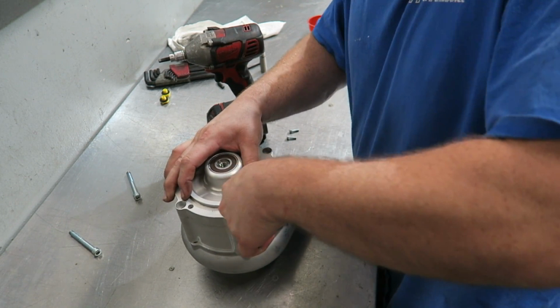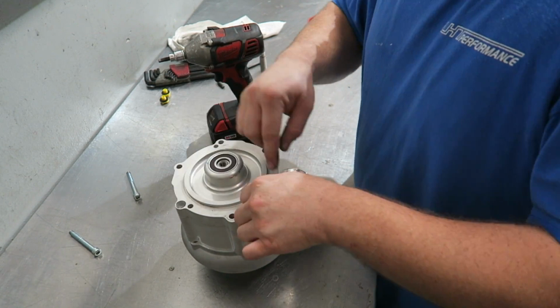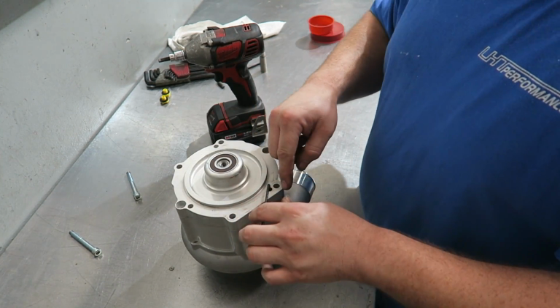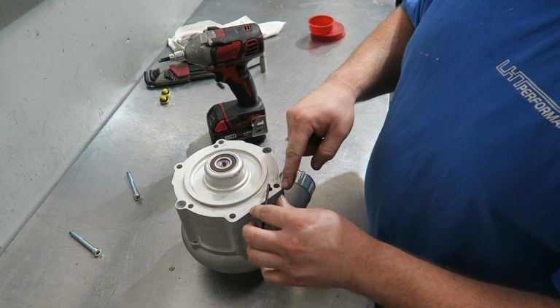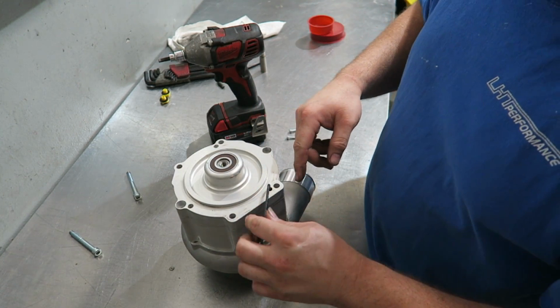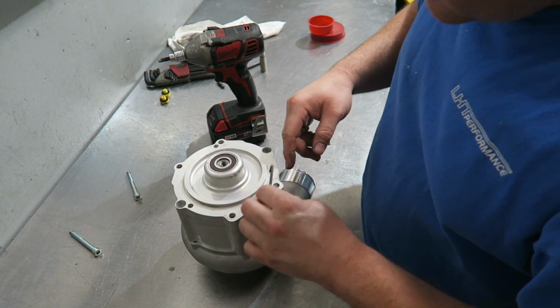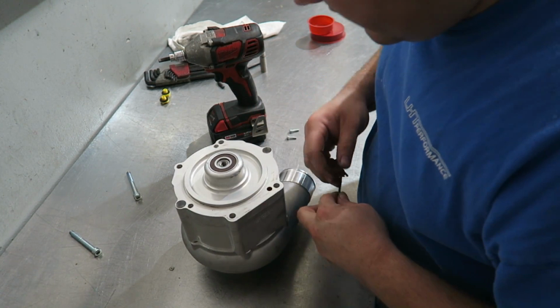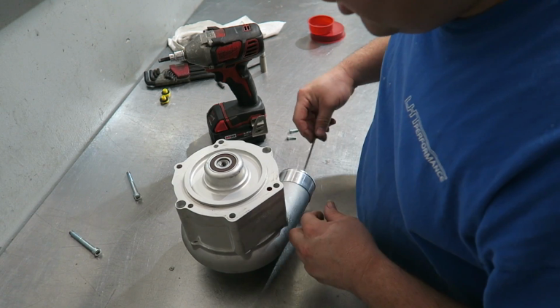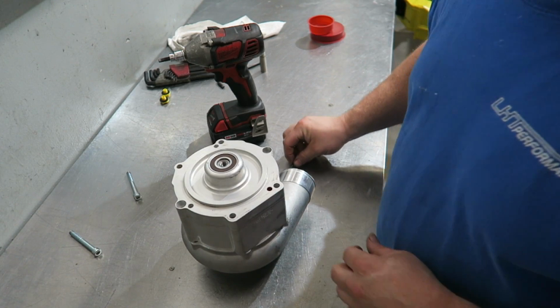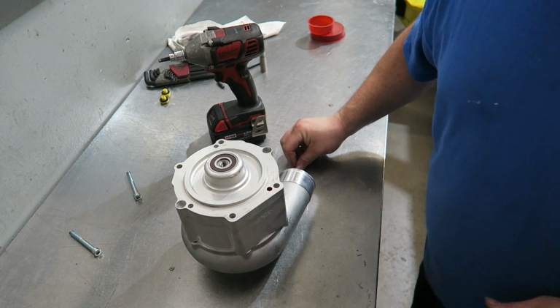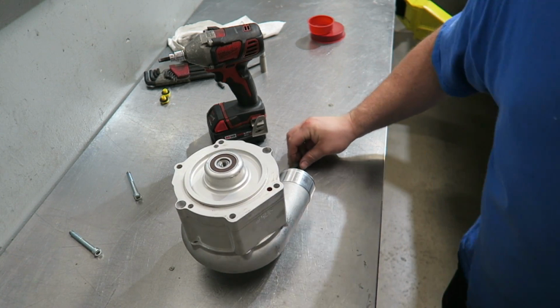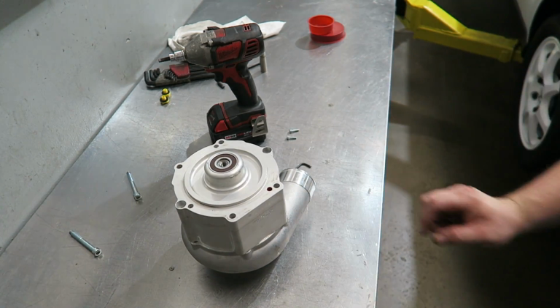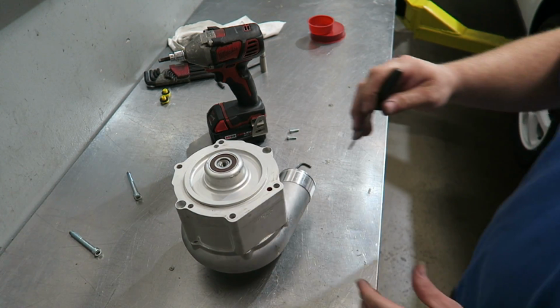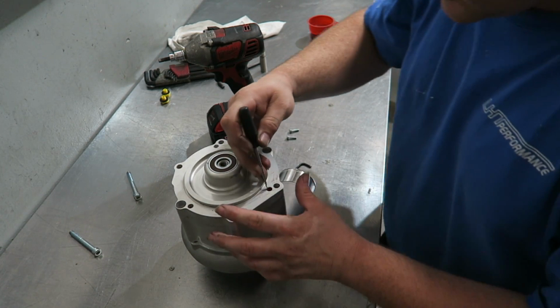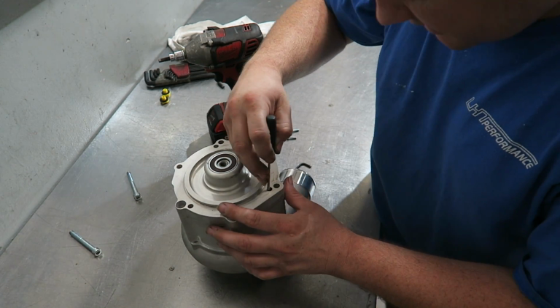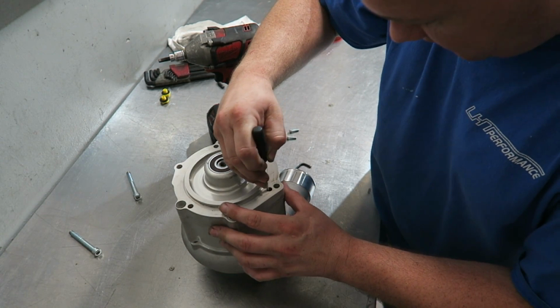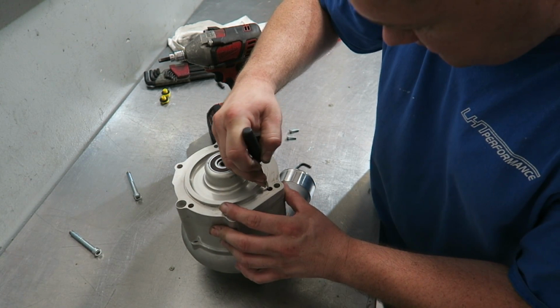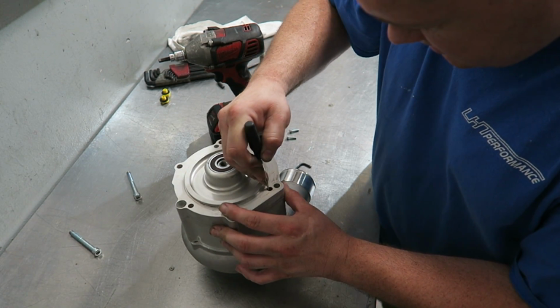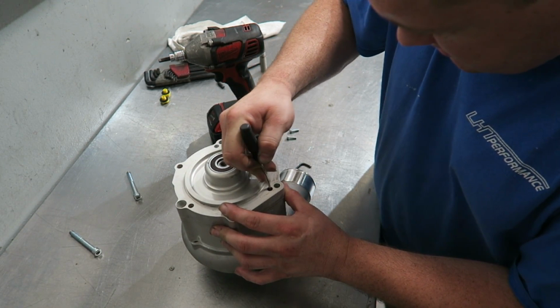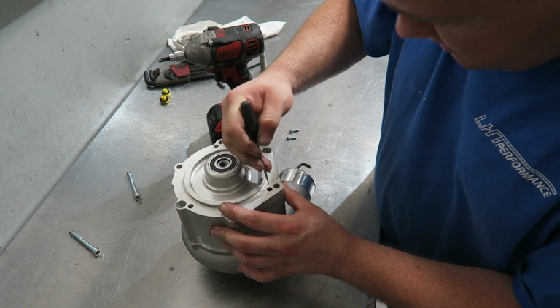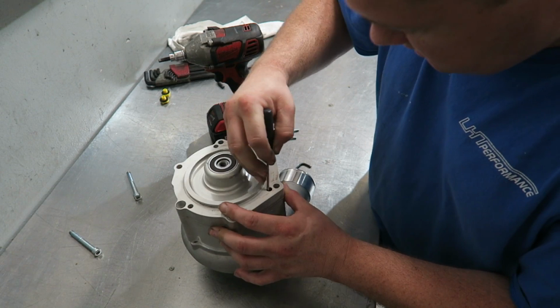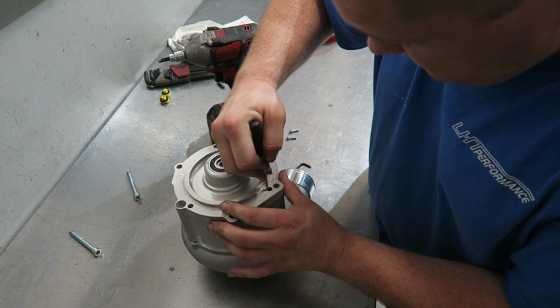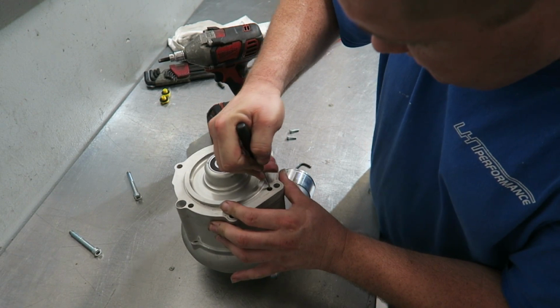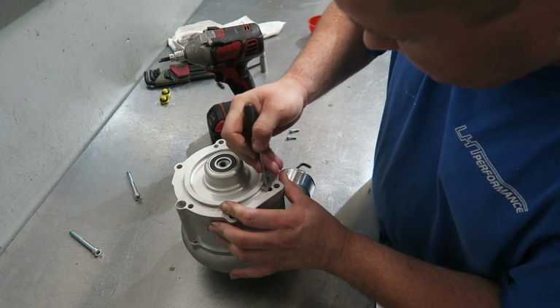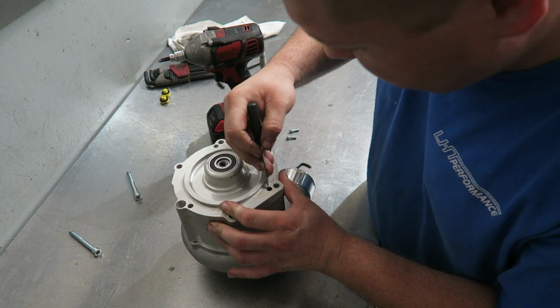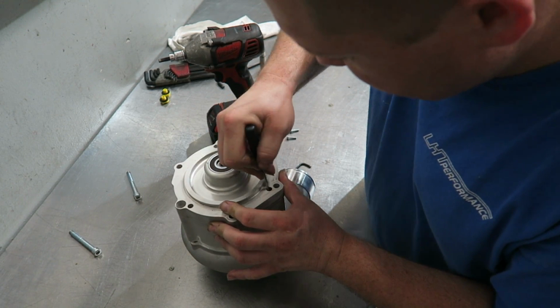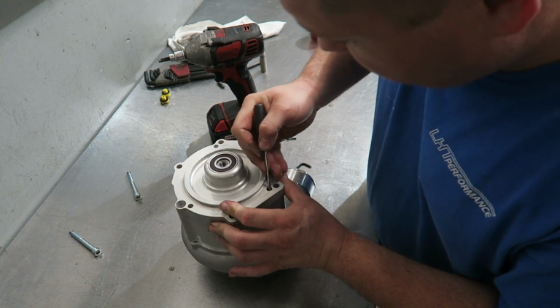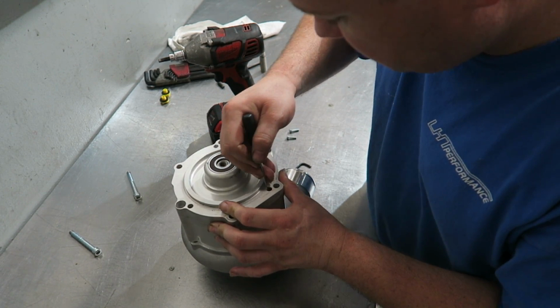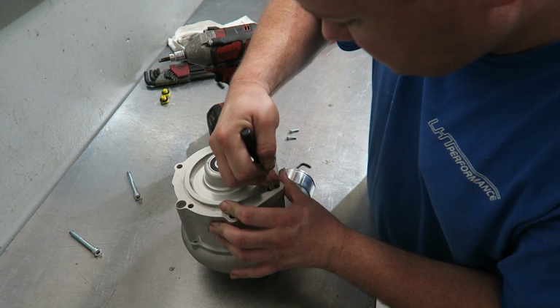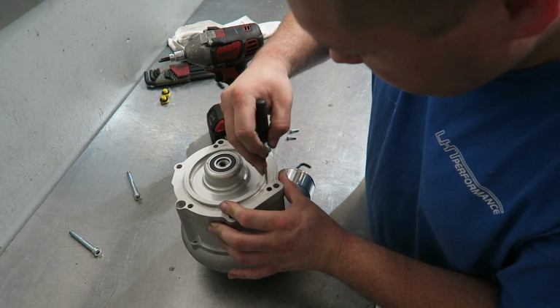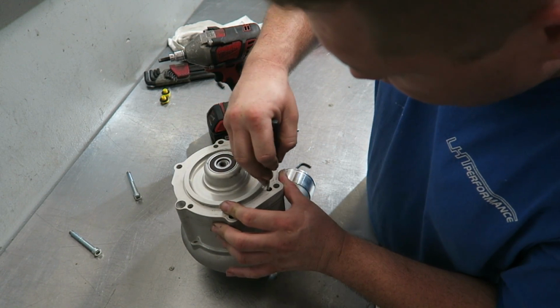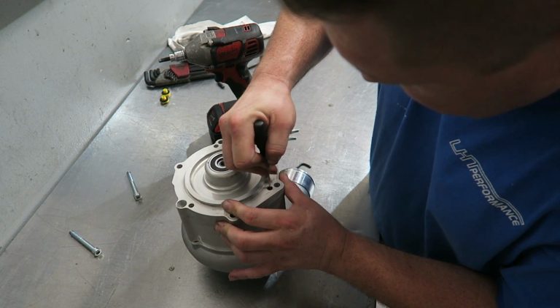This one has a bunch of red stuff in it so that they know when I've taken it apart. If they know you've taken it apart, no more warranty.